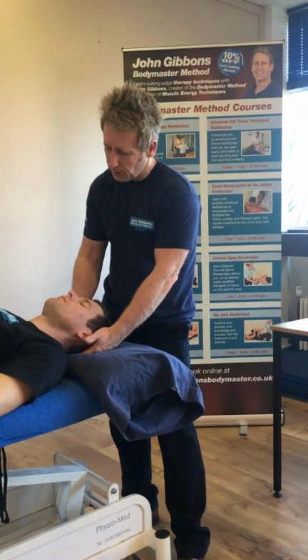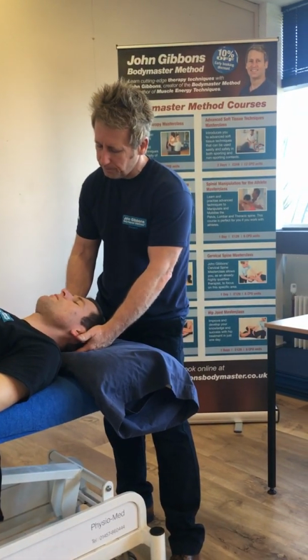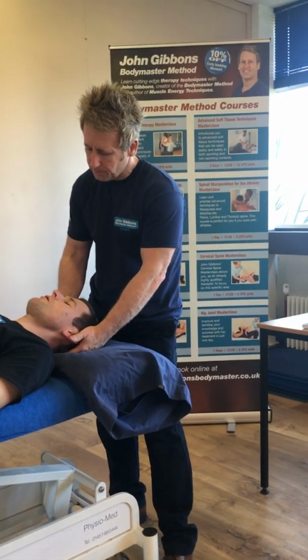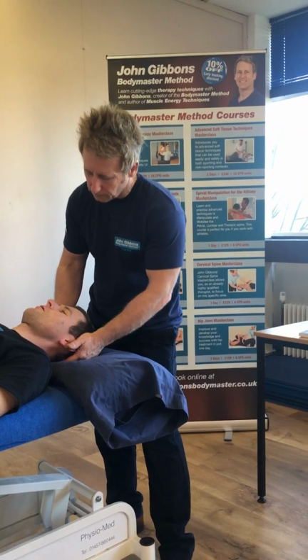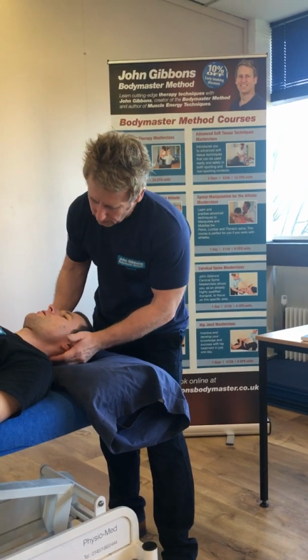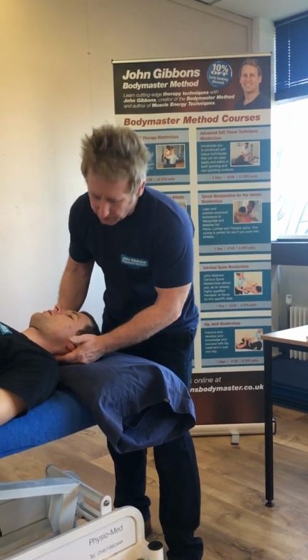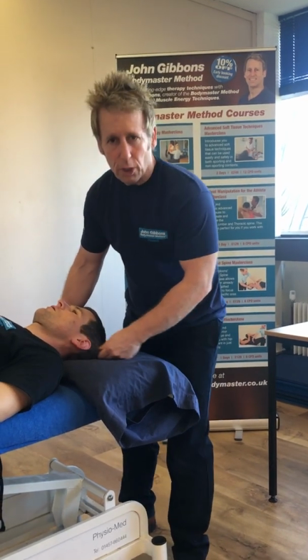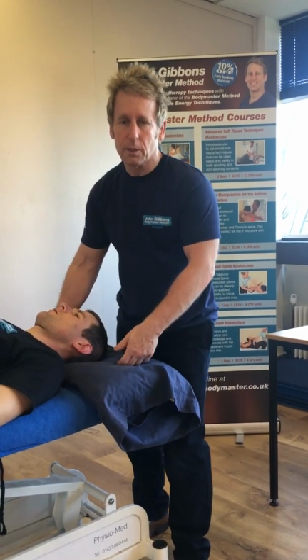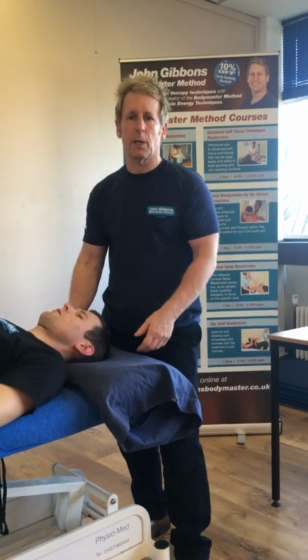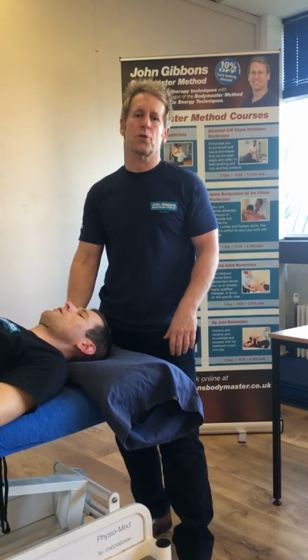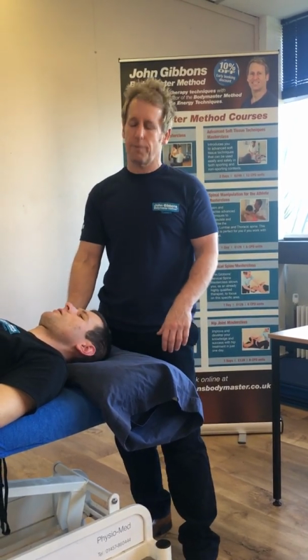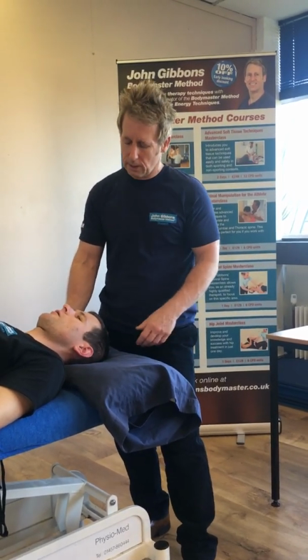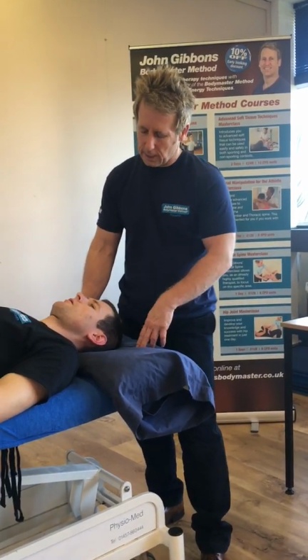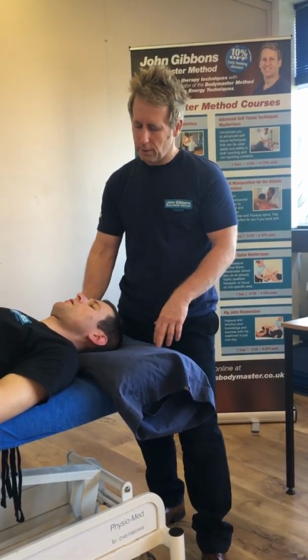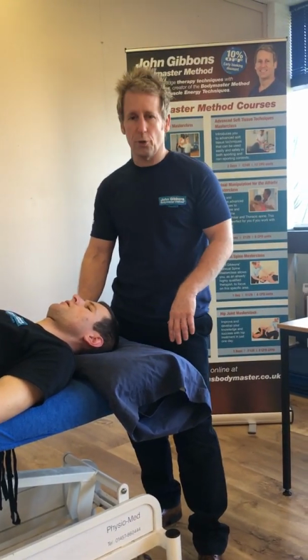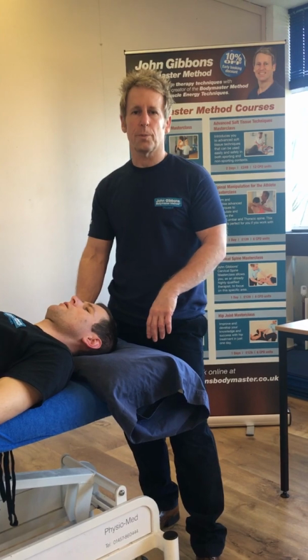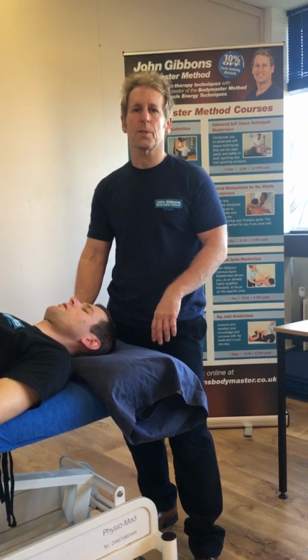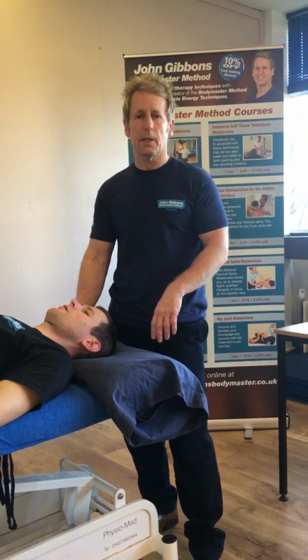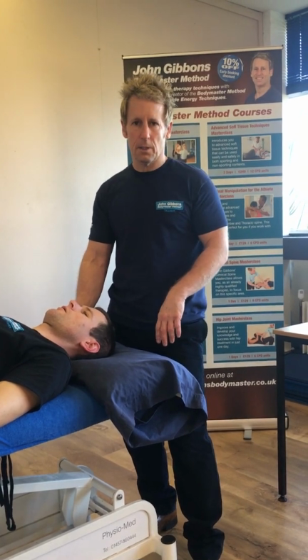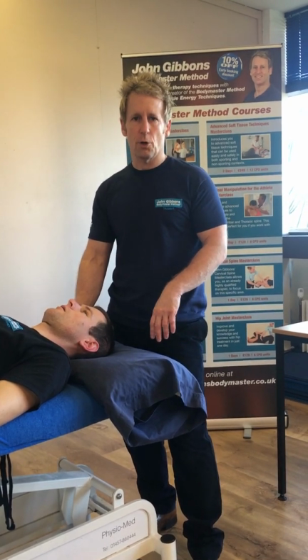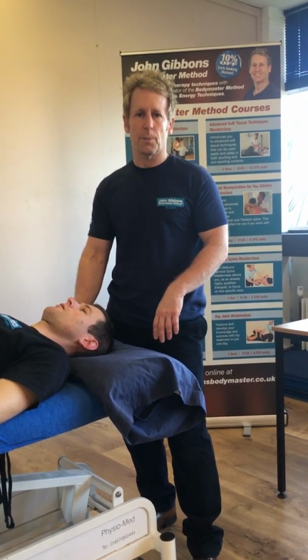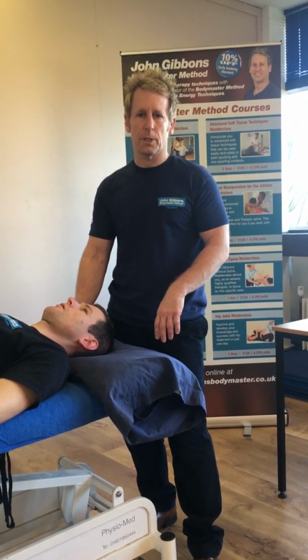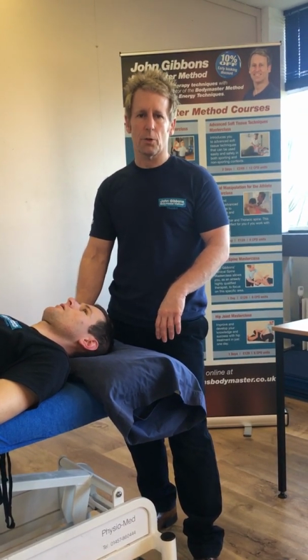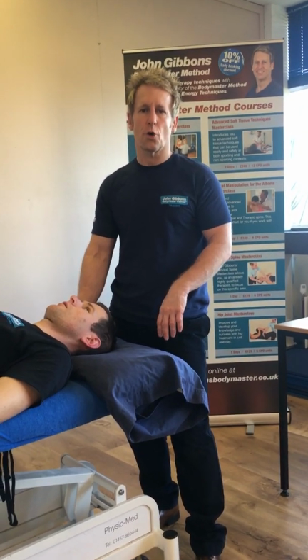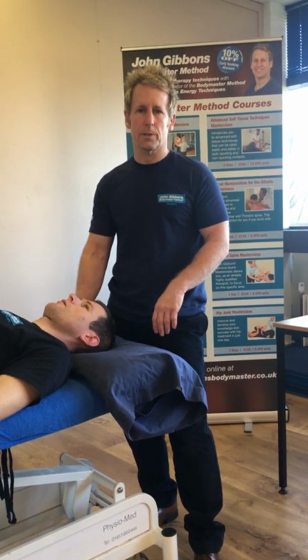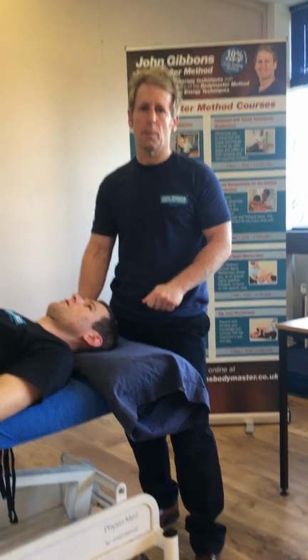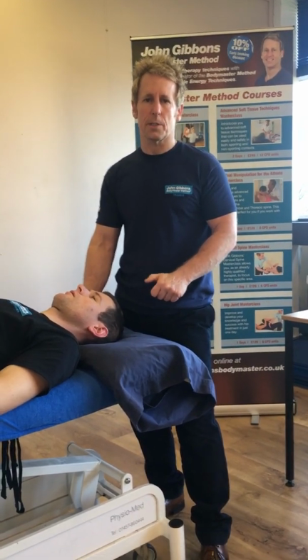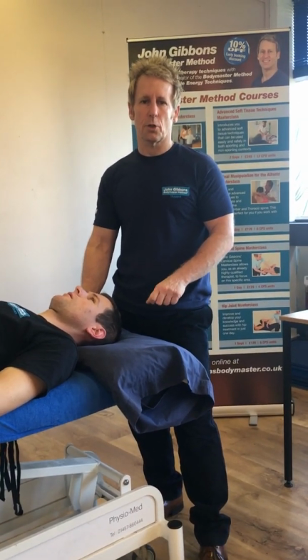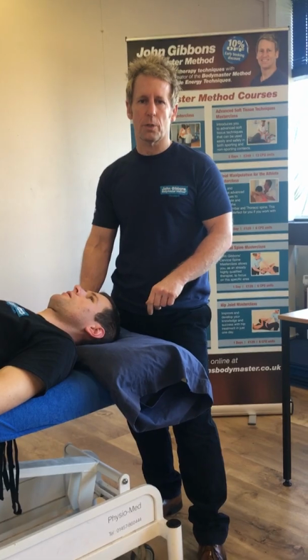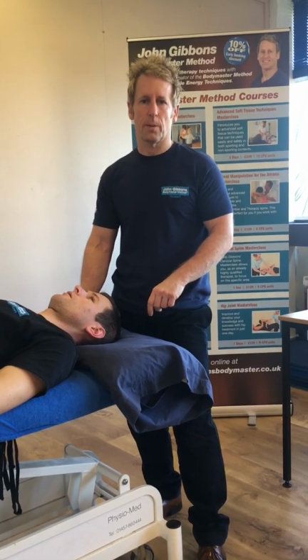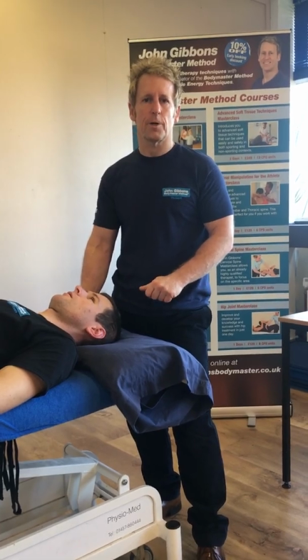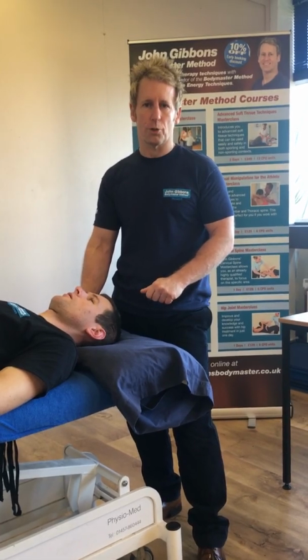Do you feel okay? Very good. My name is John Gibbons, I am a sports osteopath, and if you want to learn how to perform some techniques then look on www.johngibbonsbodymaster.co.uk. Thank you for watching.